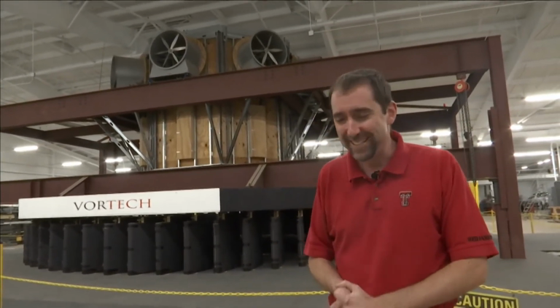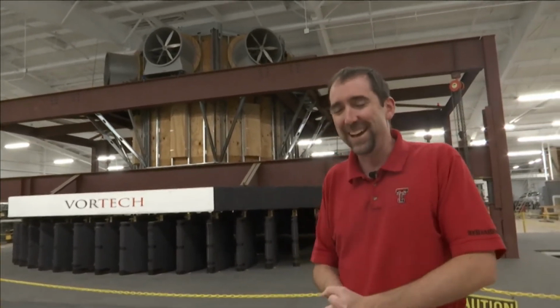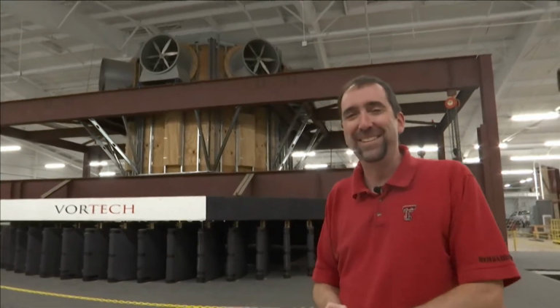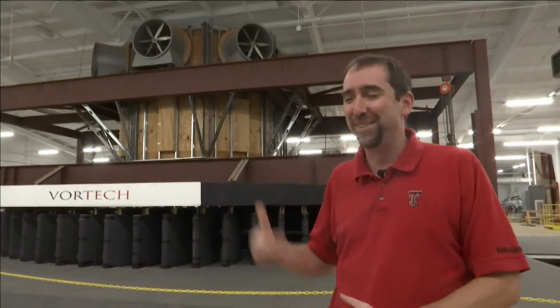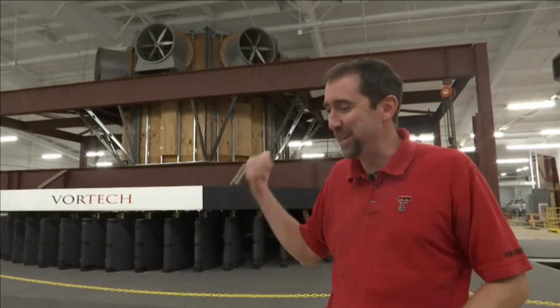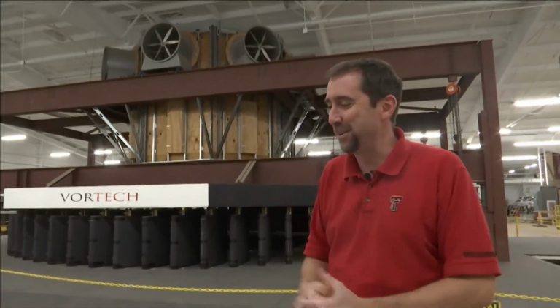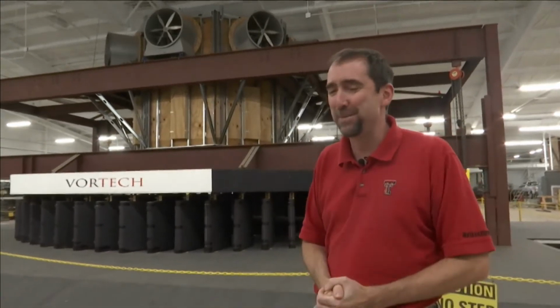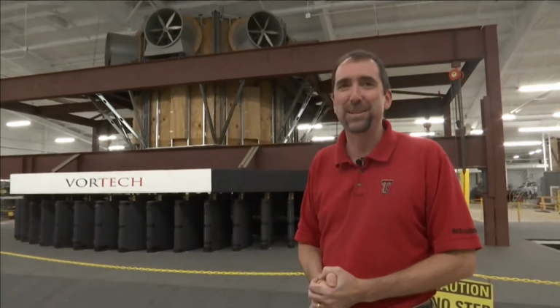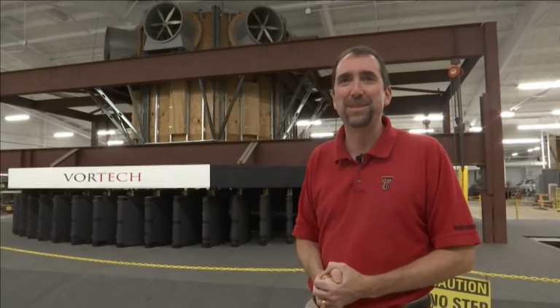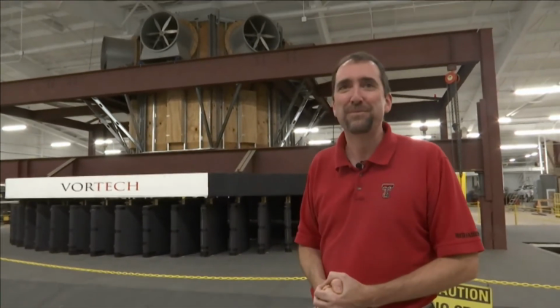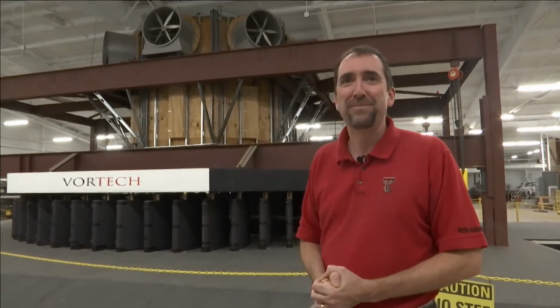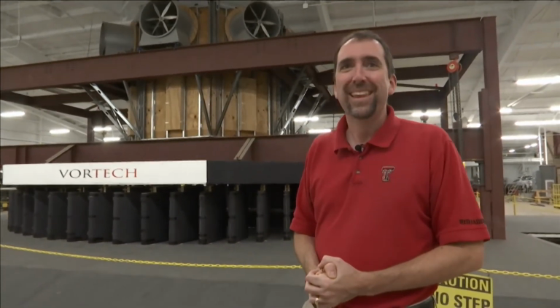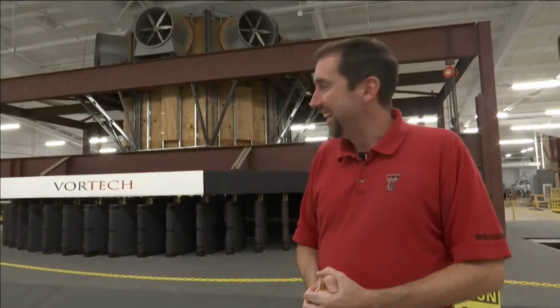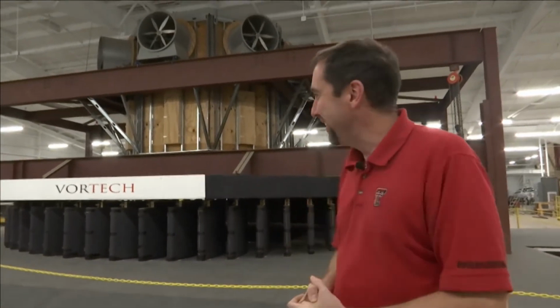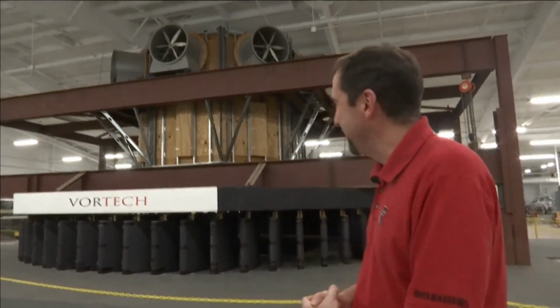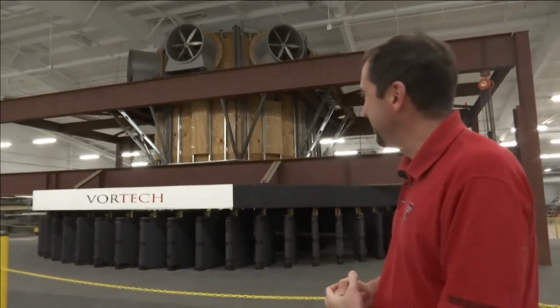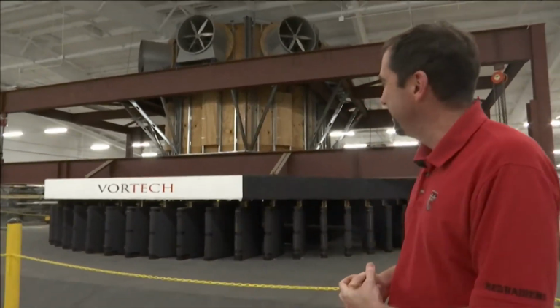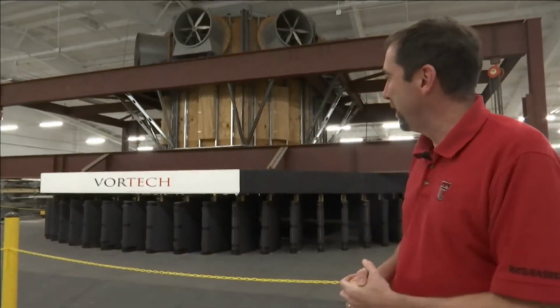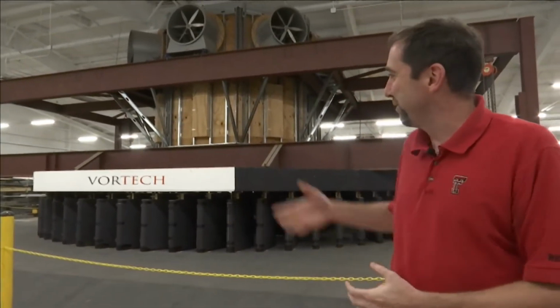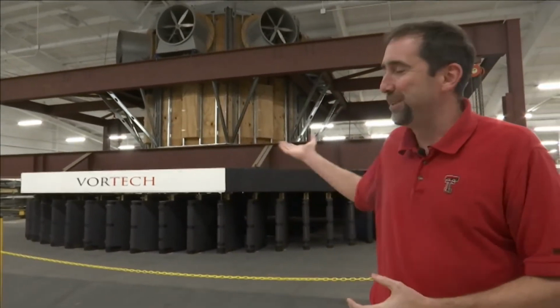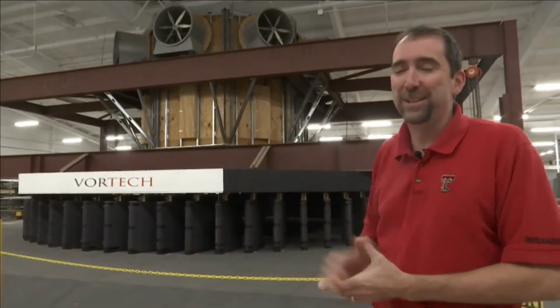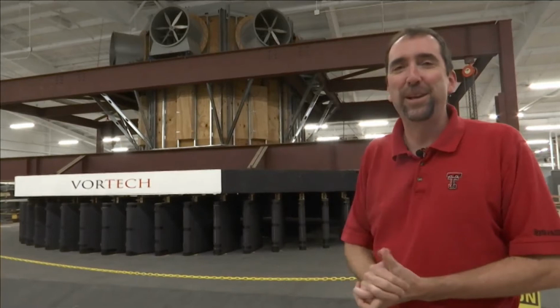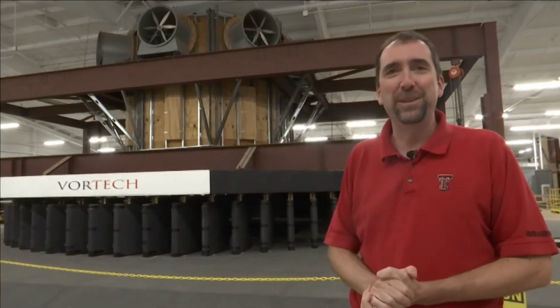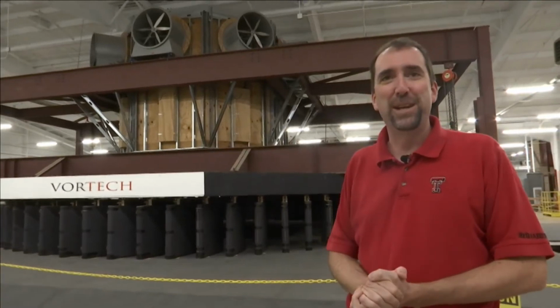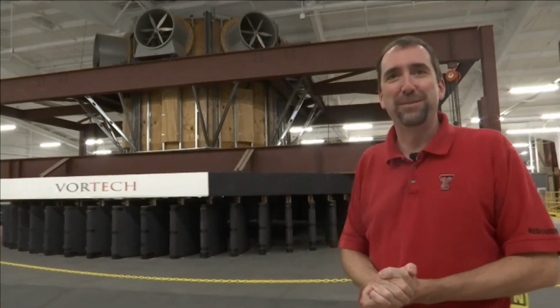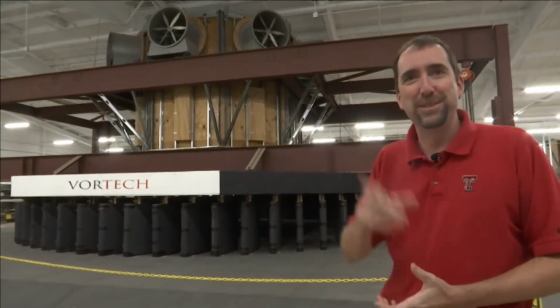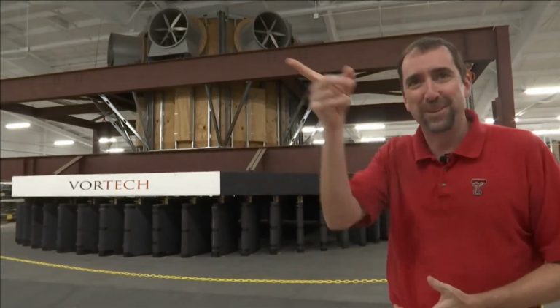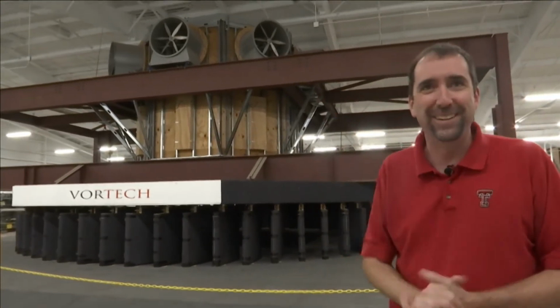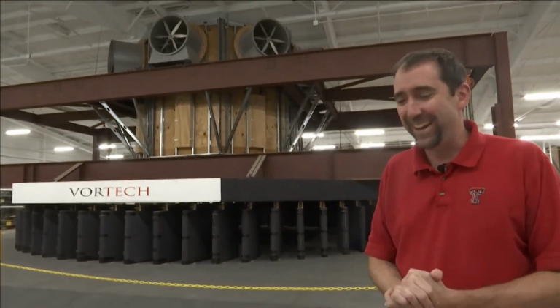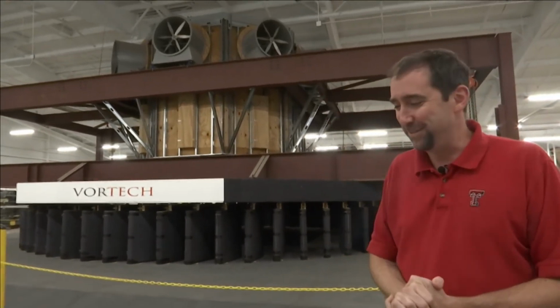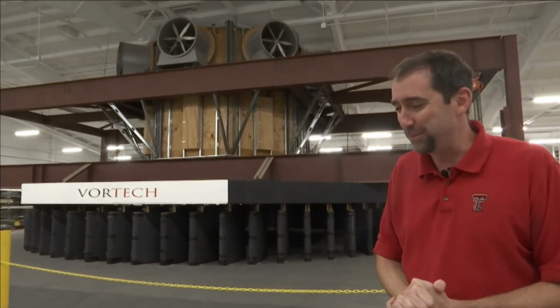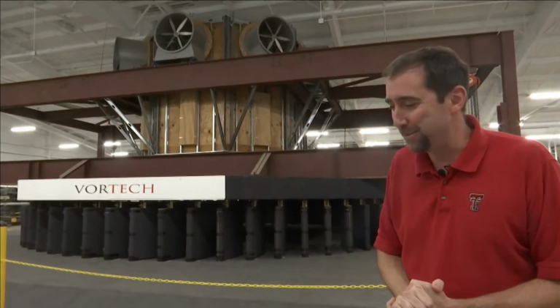Have you ever stood in one? Yes, I have, in this very chamber a number of times. What's that experience like? Oh, it's nice. I'd prefer the tornado in the chamber versus the one out in the field, probably.